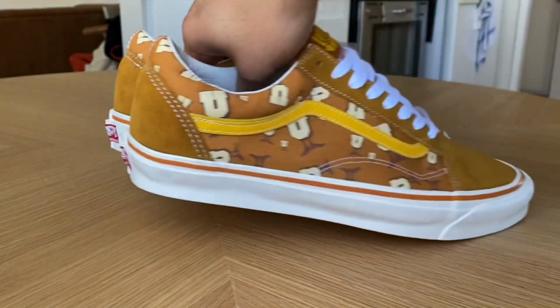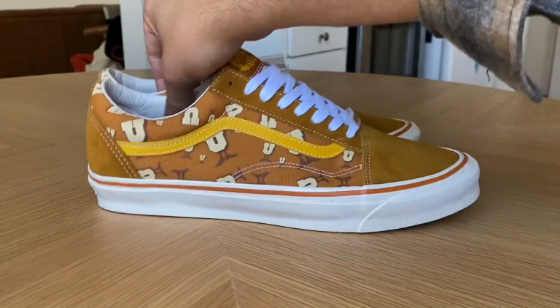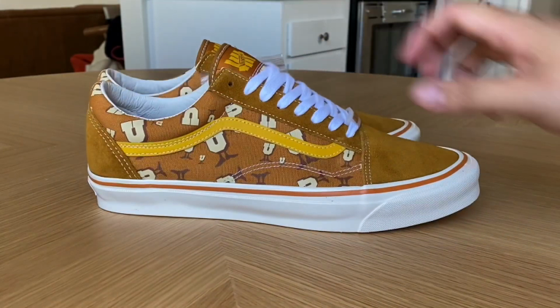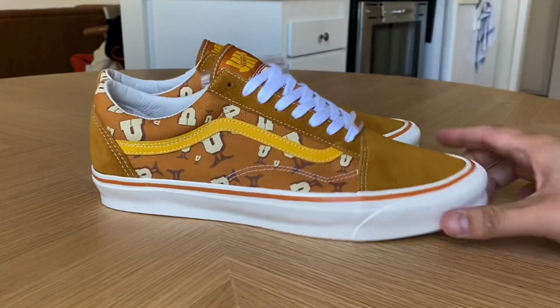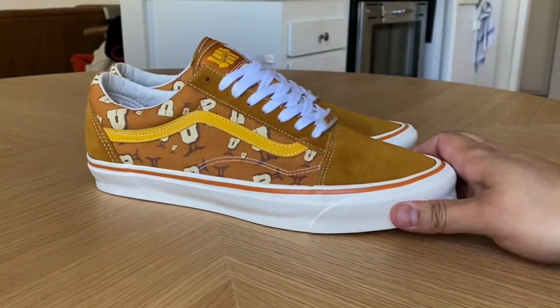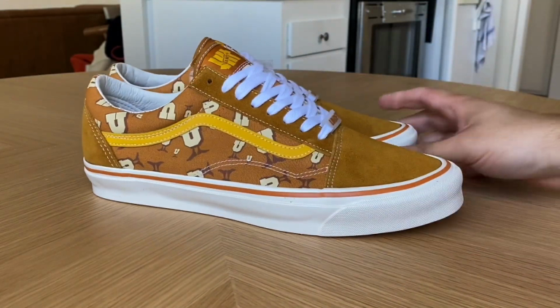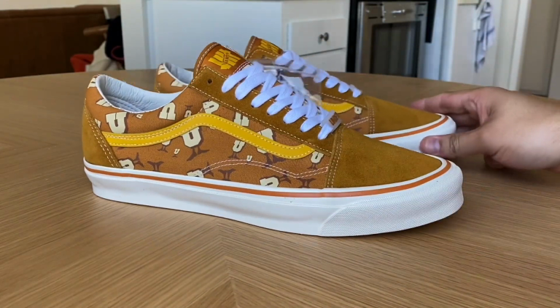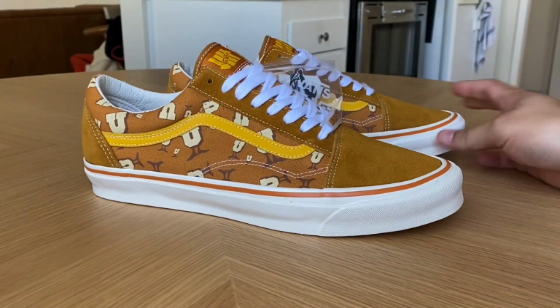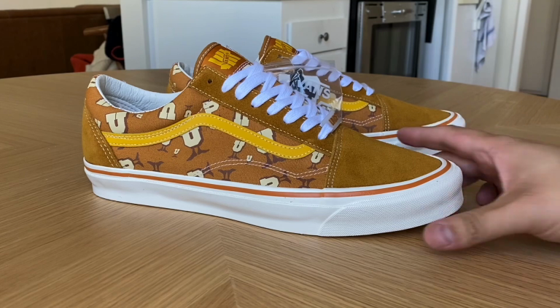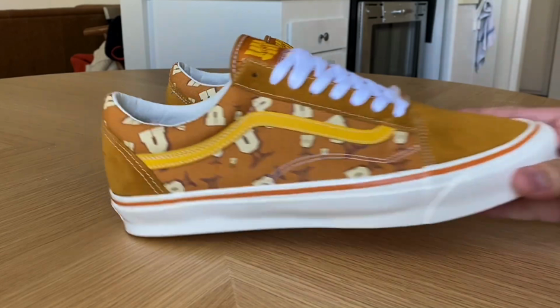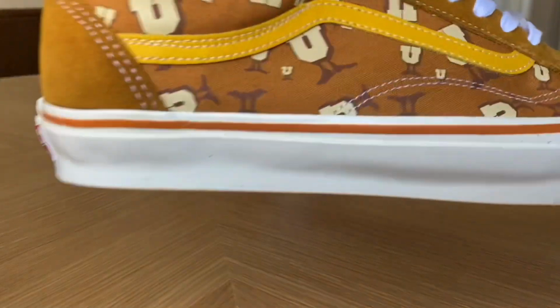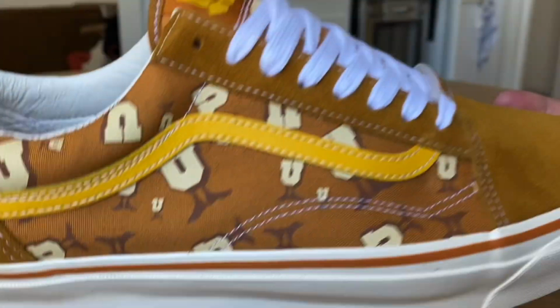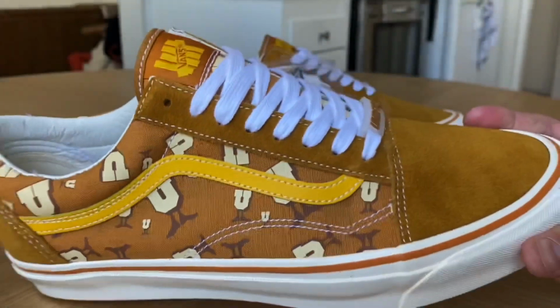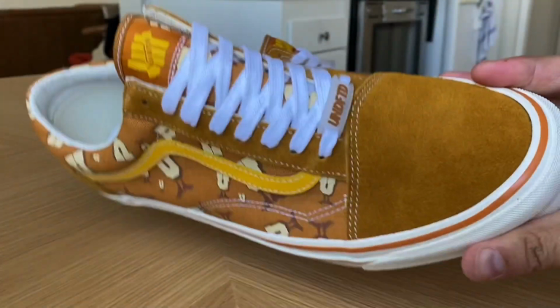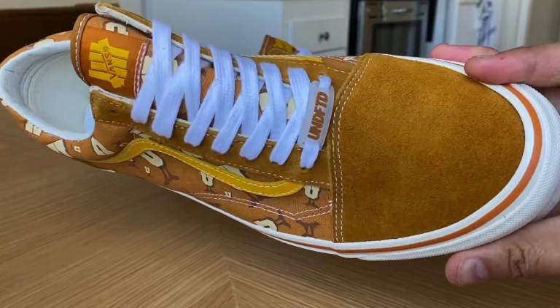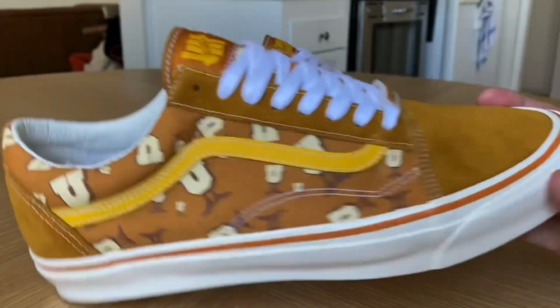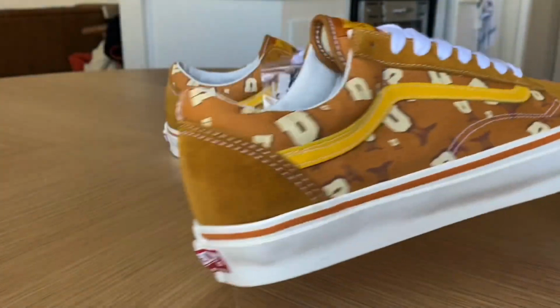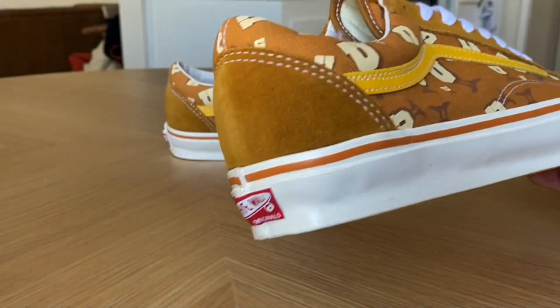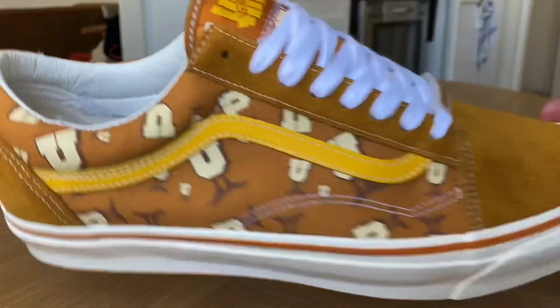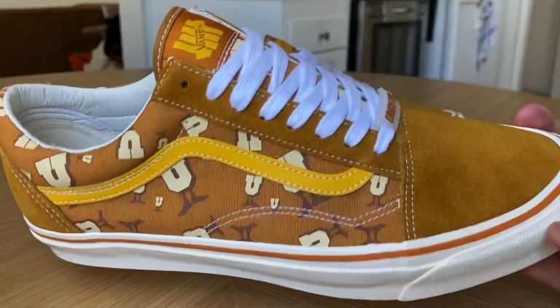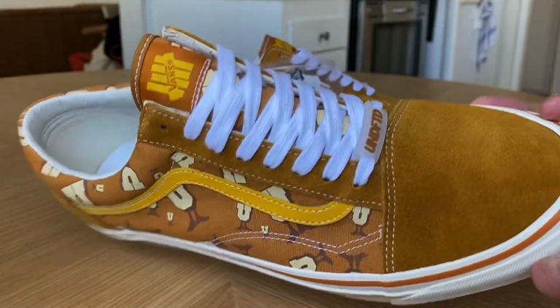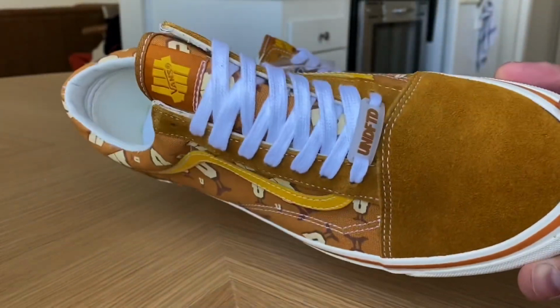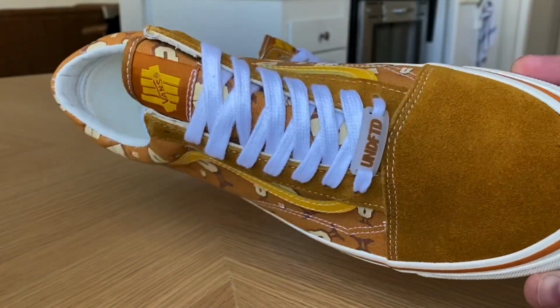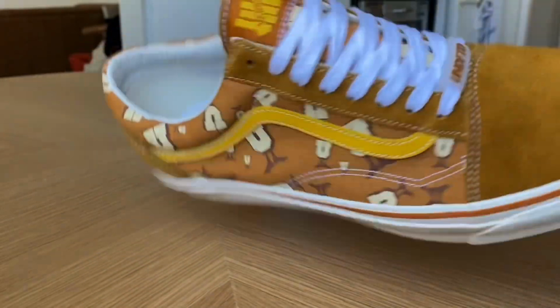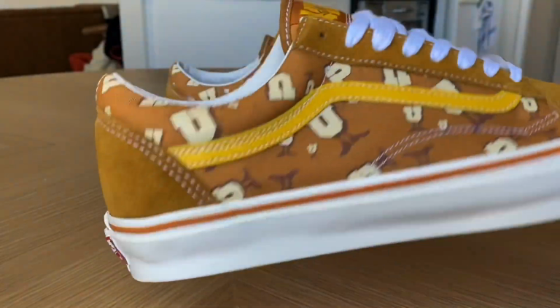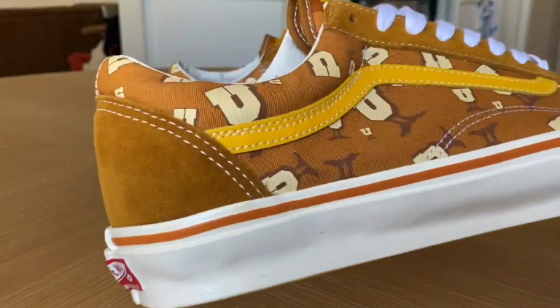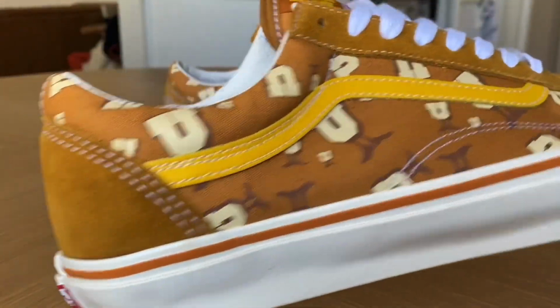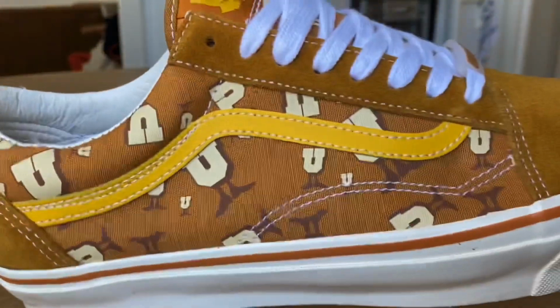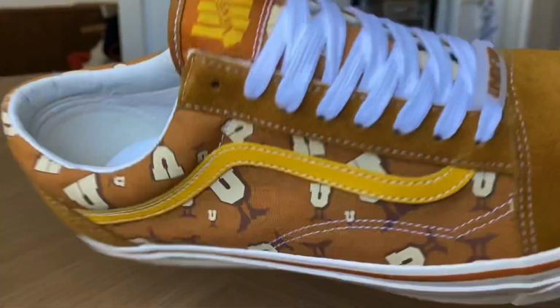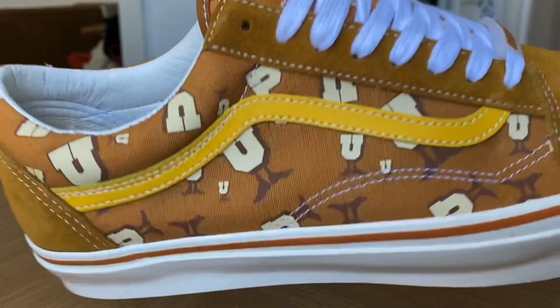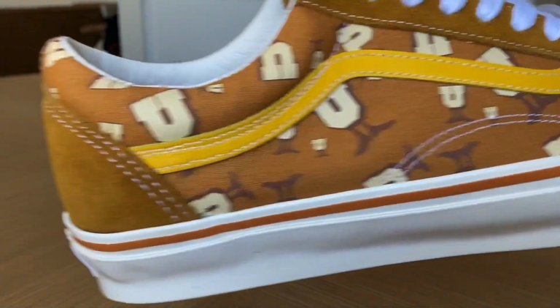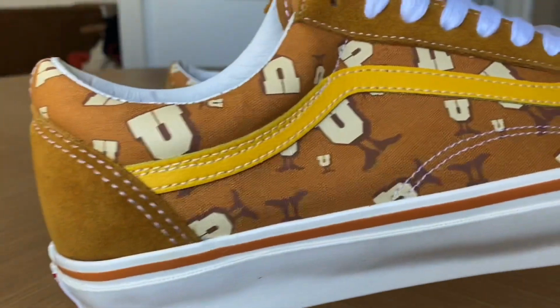I absolutely love the monochromatic uppers on these — this was a must for me. It's definitely a release that came out of nowhere; I had no idea these were coming, but I think they killed it with how these lined up with the colors.